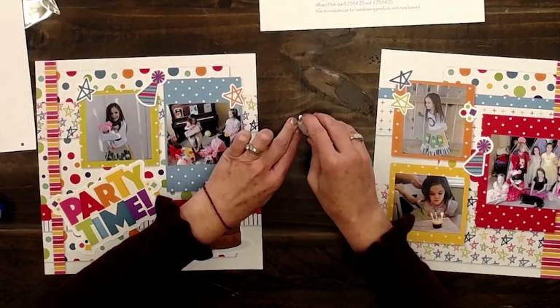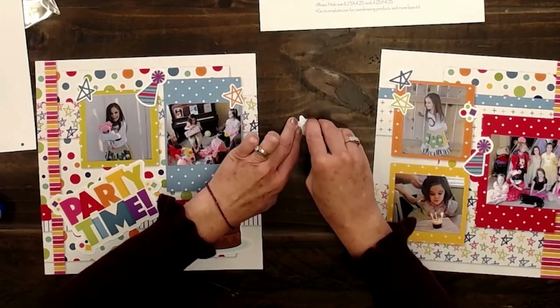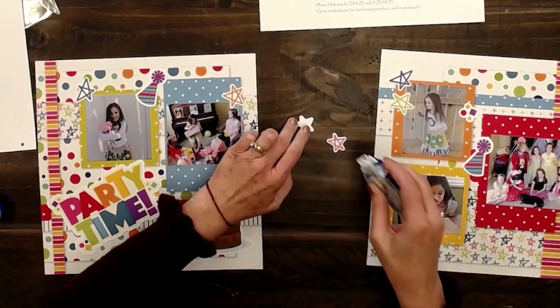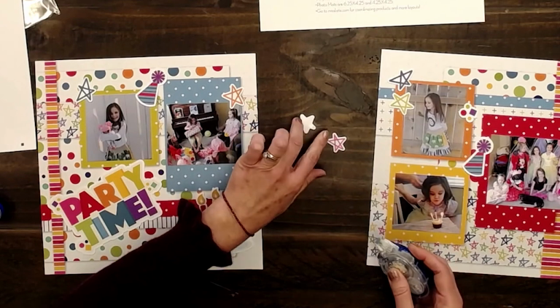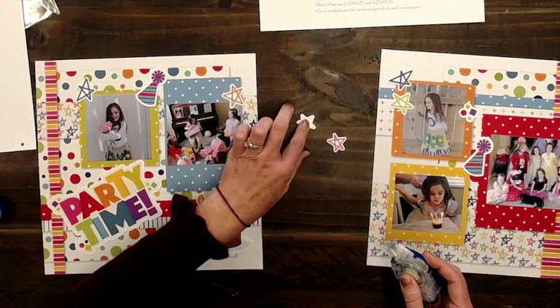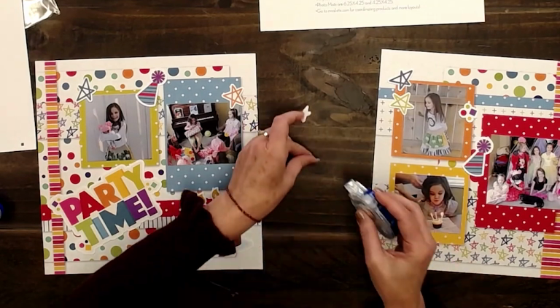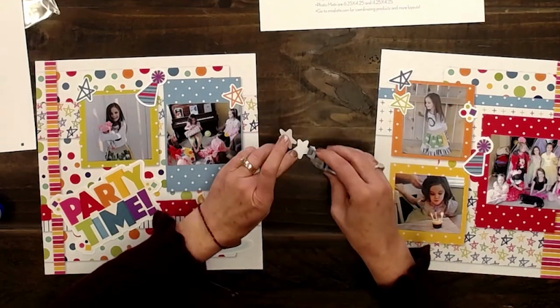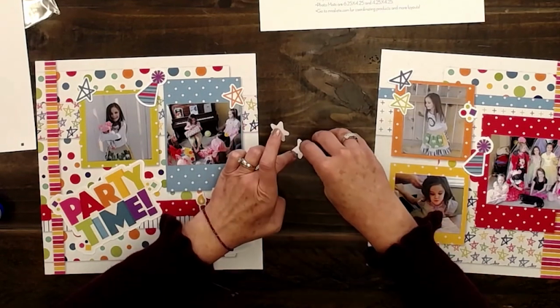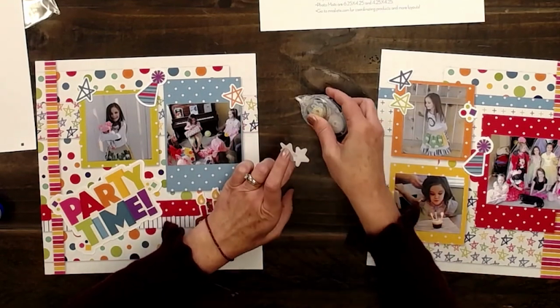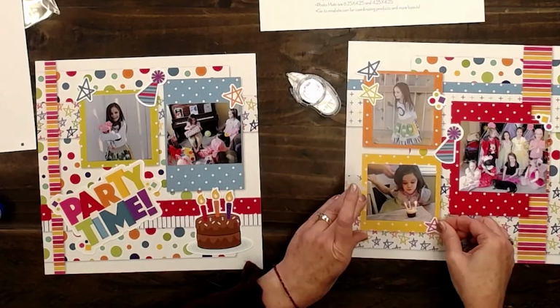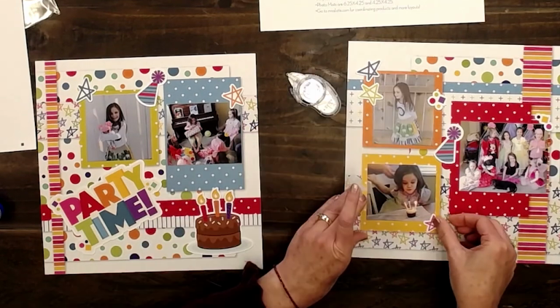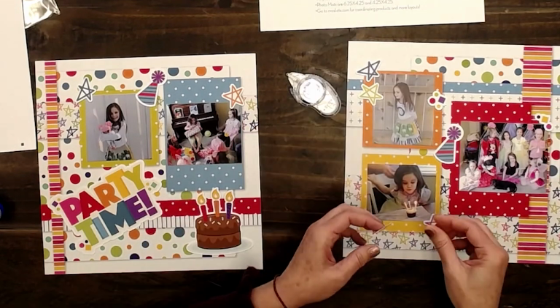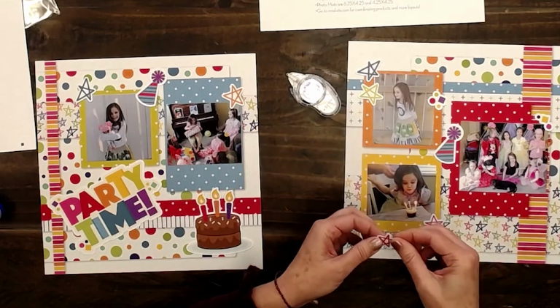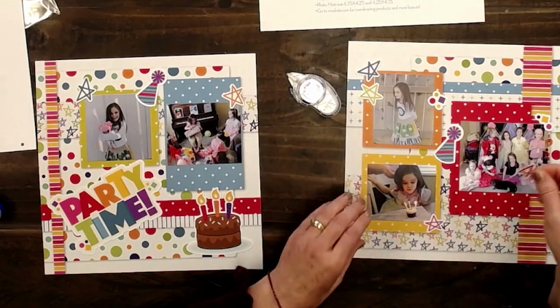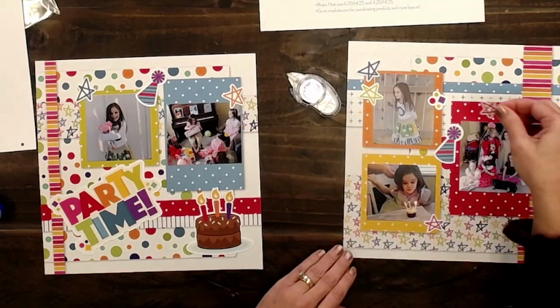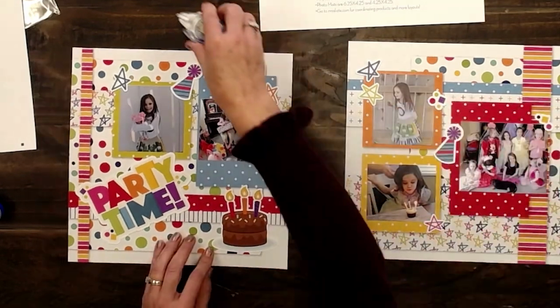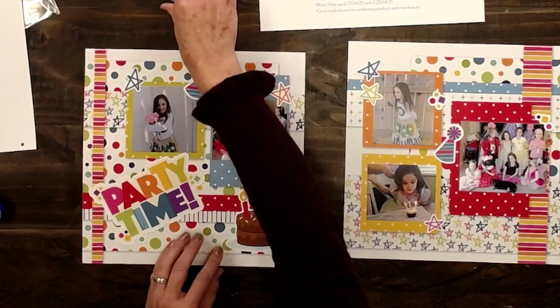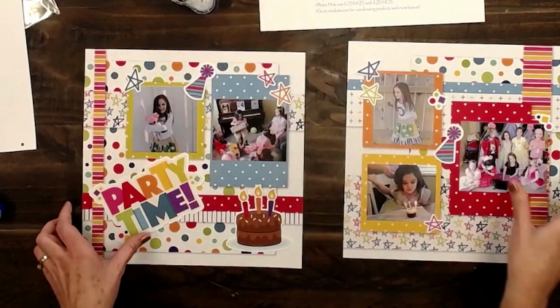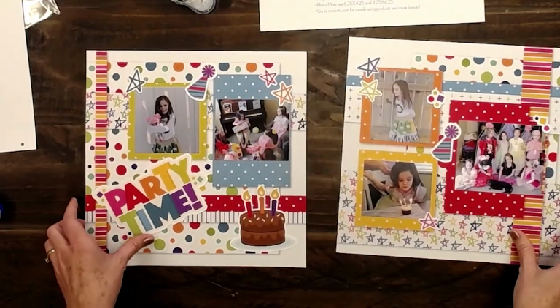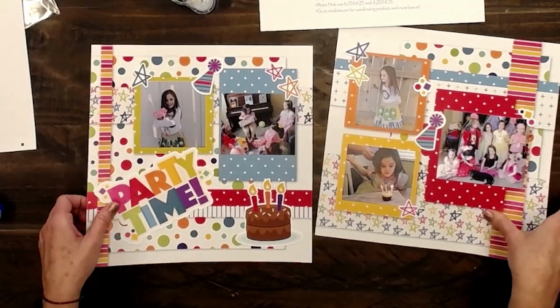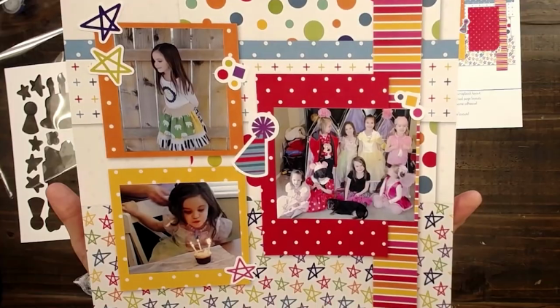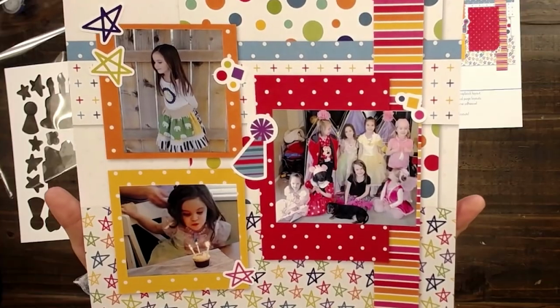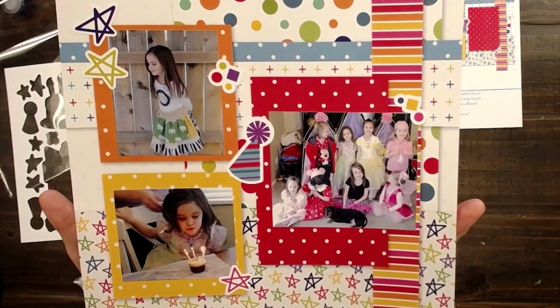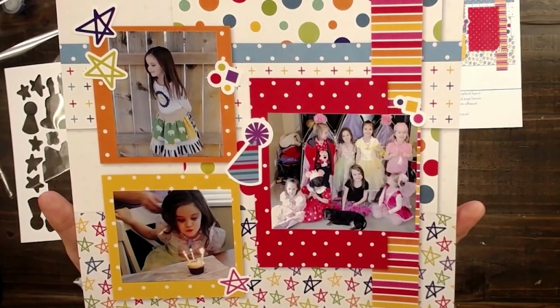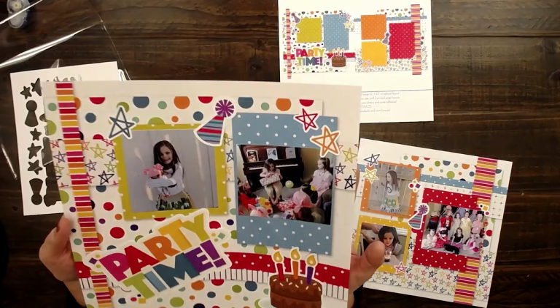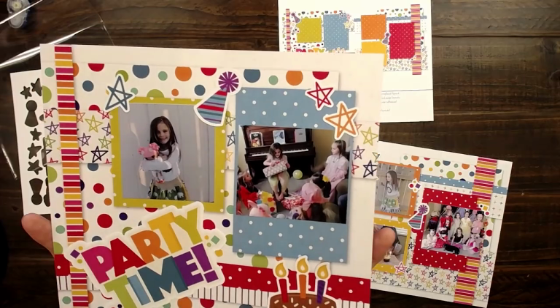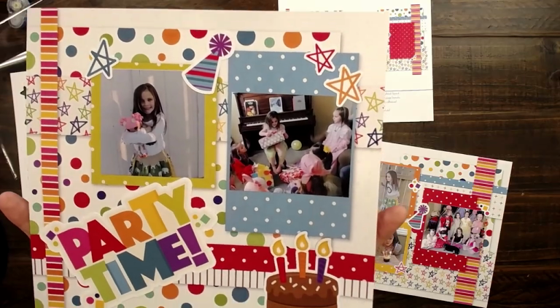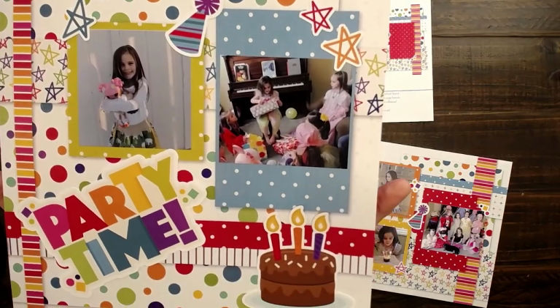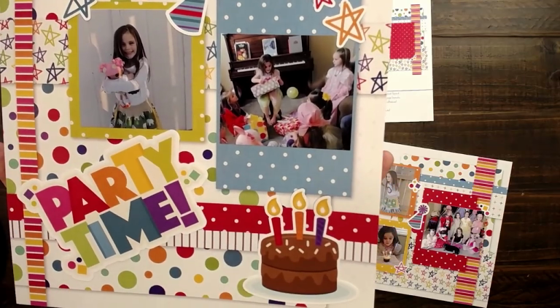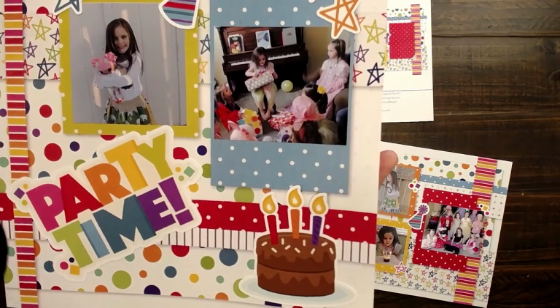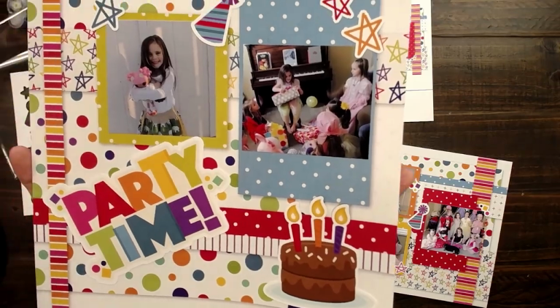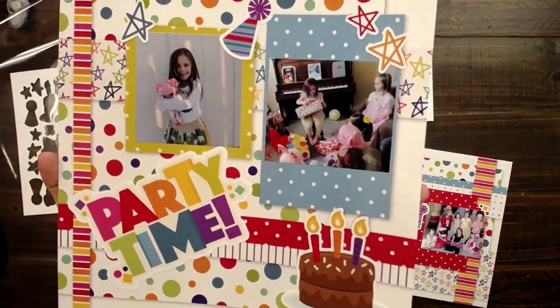This brings back such good memories — so many fun kid parties and little kid messes that made your heart happy. I think that's my finished product. I put this together so fast, as you can tell. This is what makes scrapbooking doable for me.